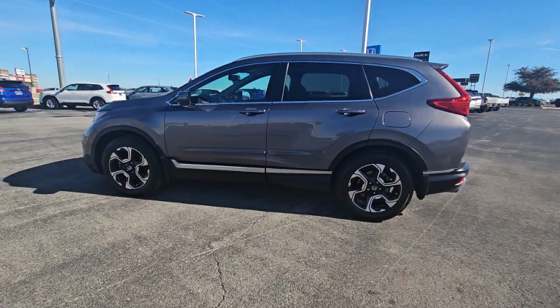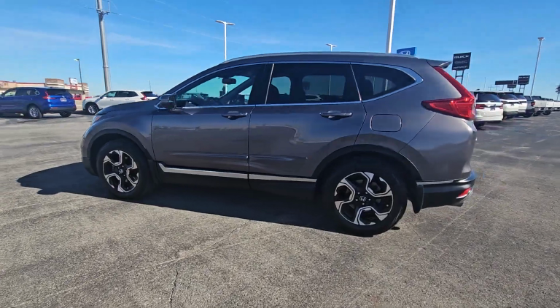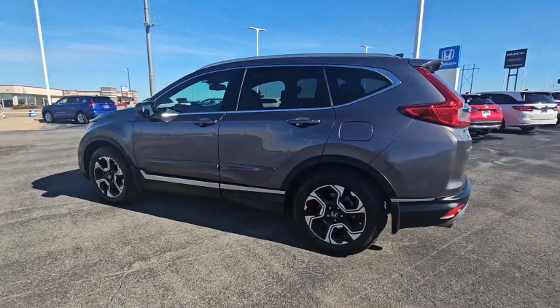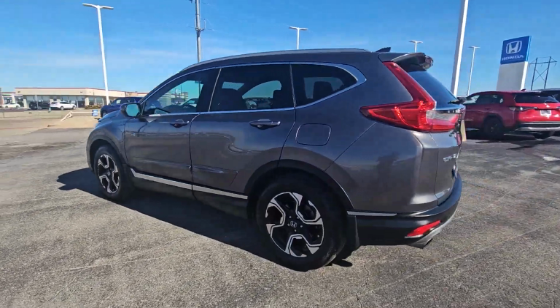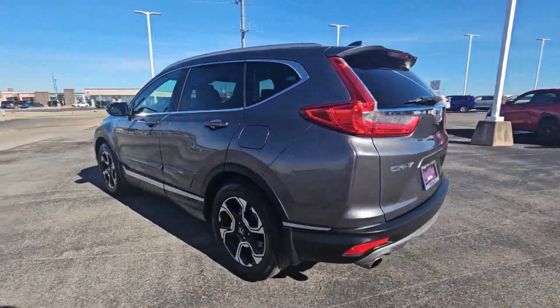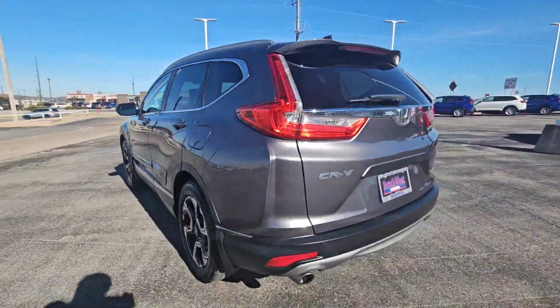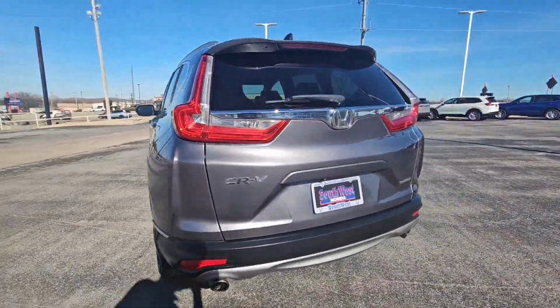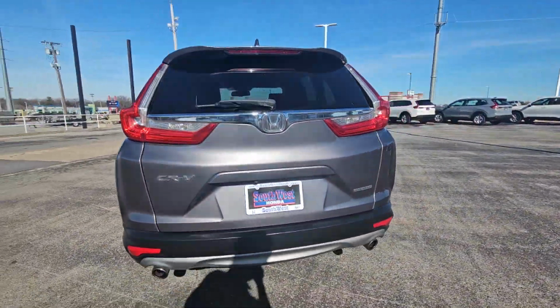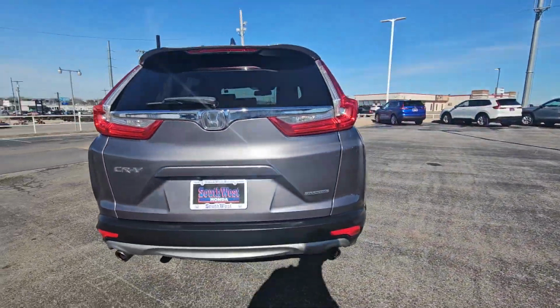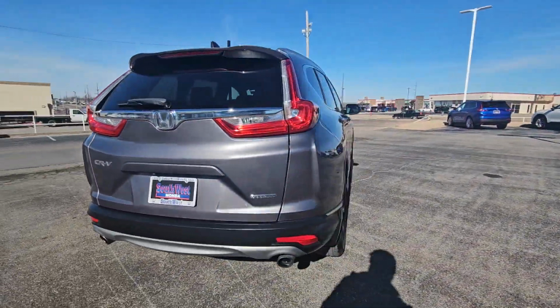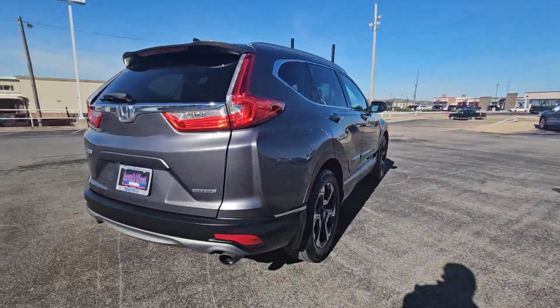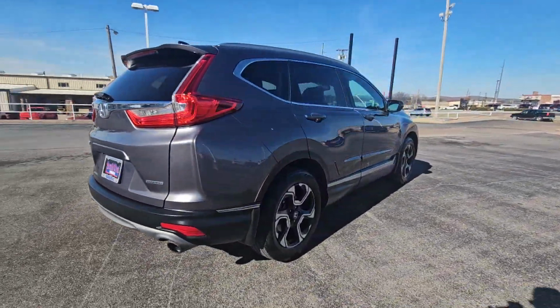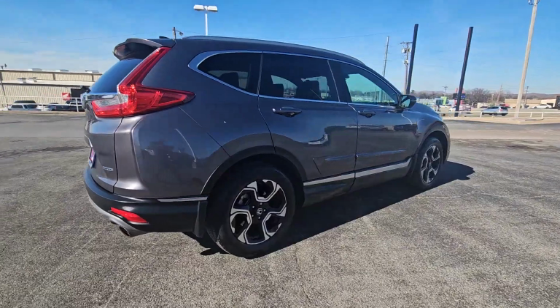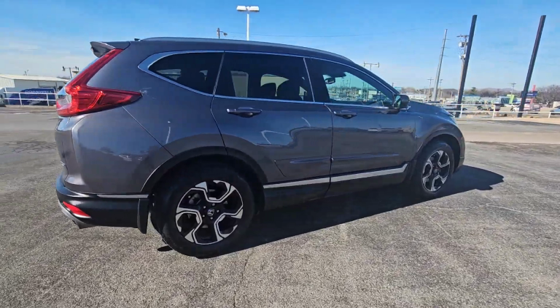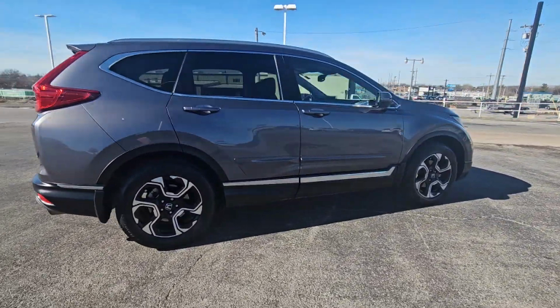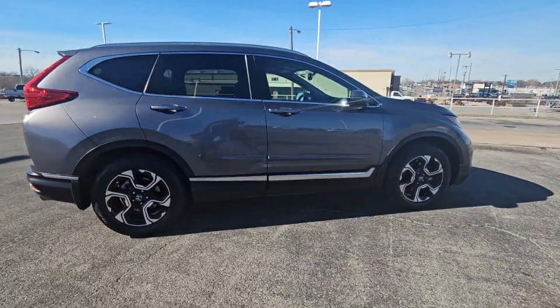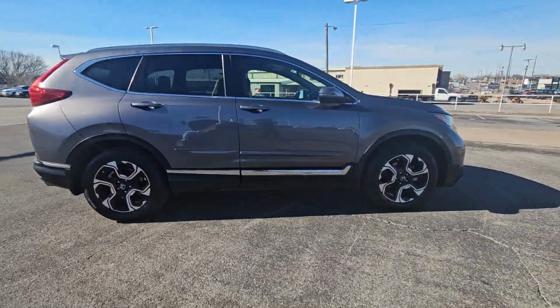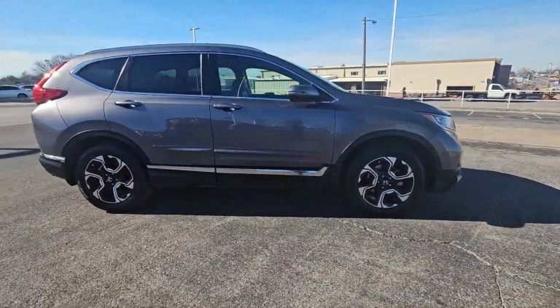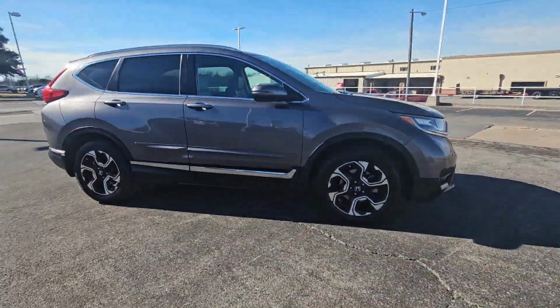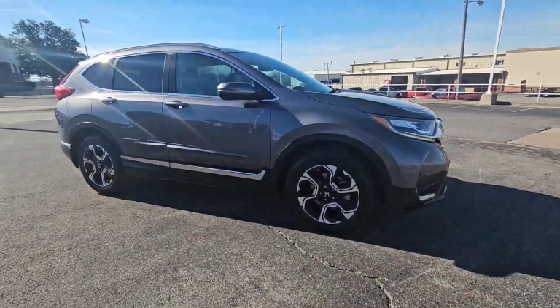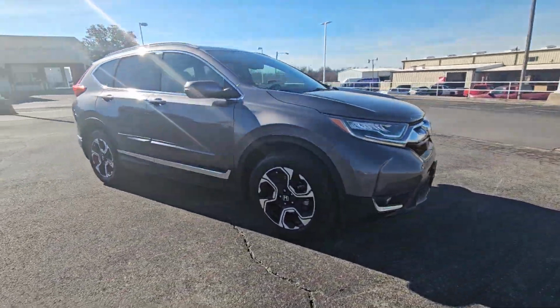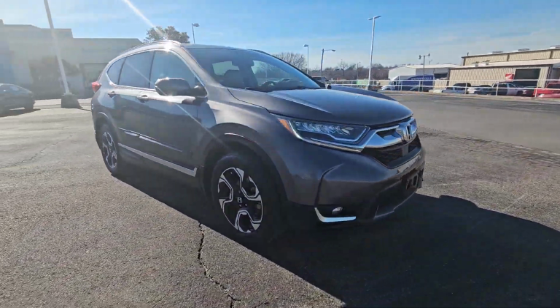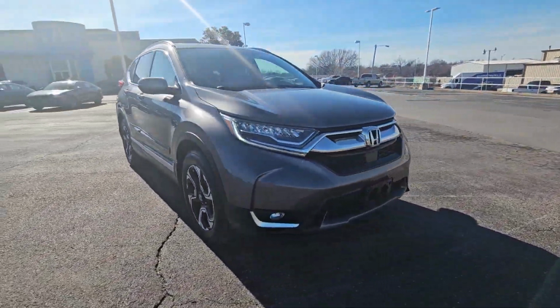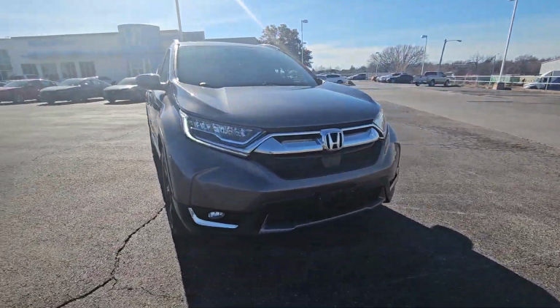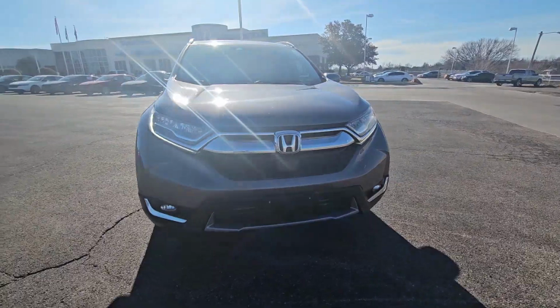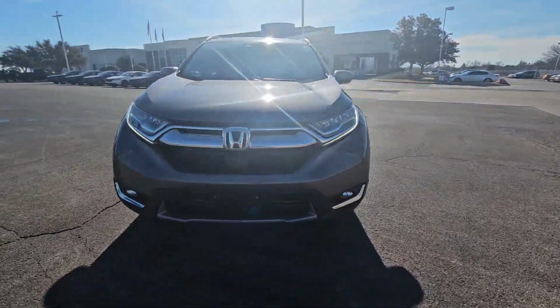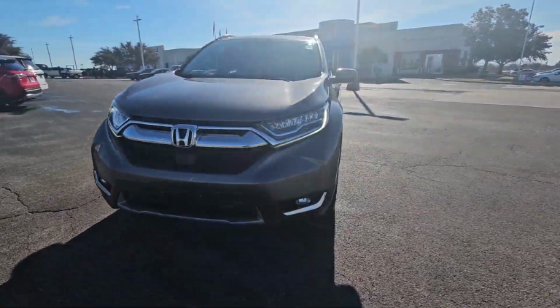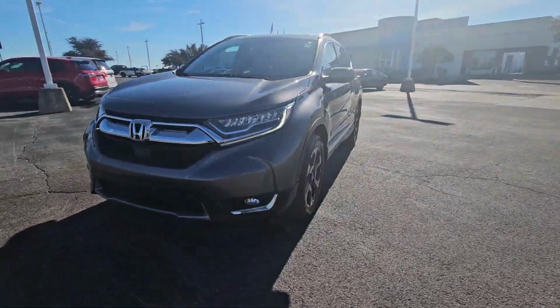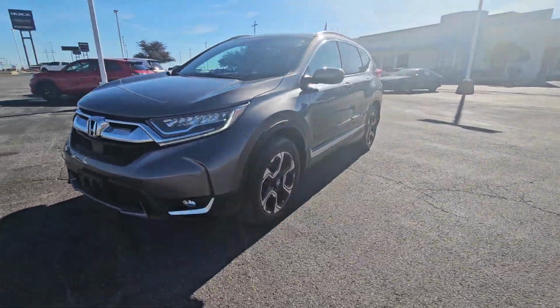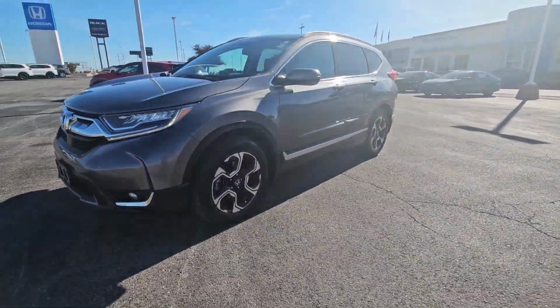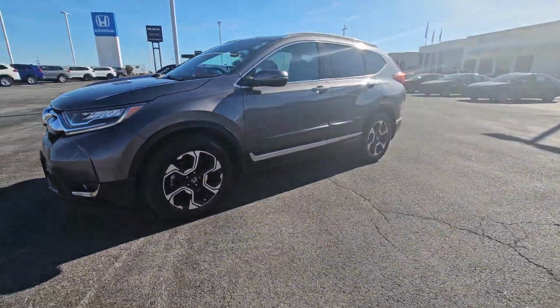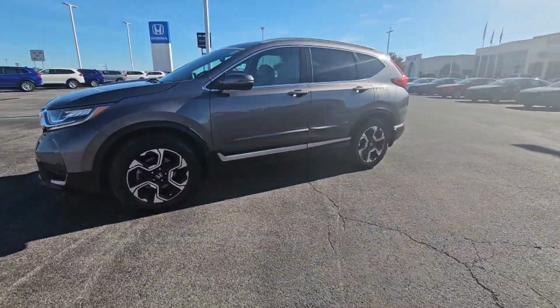You're going to love the 2018 Honda CR-V. With less than 50,000 miles on the odometer, this vehicle provides excellent value. You'll love the high-end feel and powerful performance of this sleek CR-V.